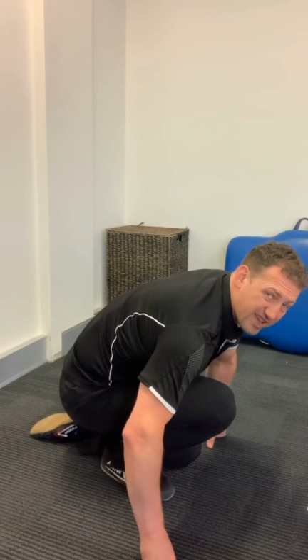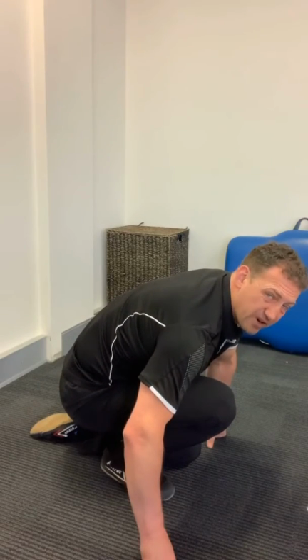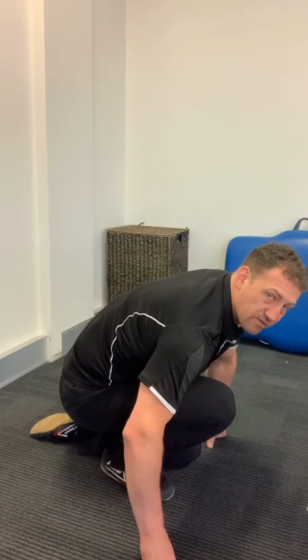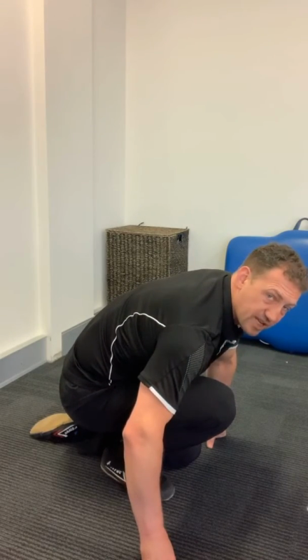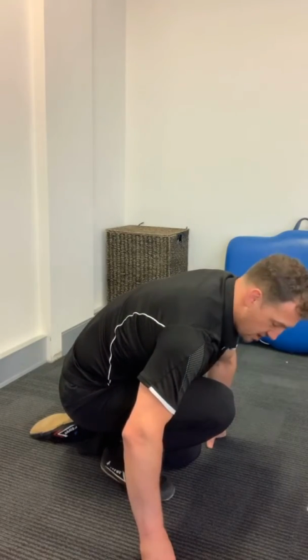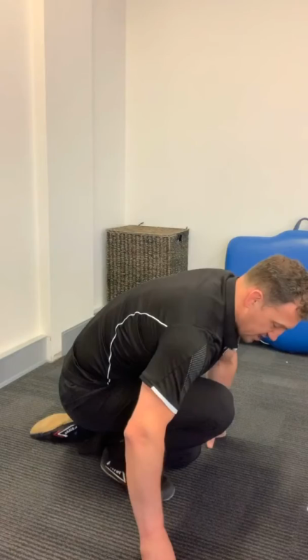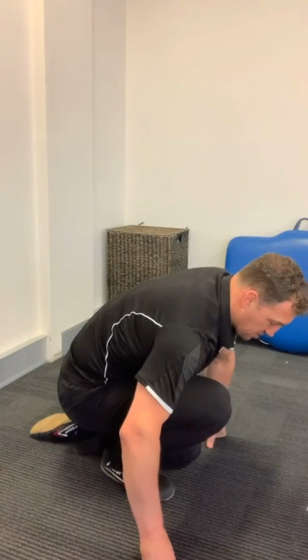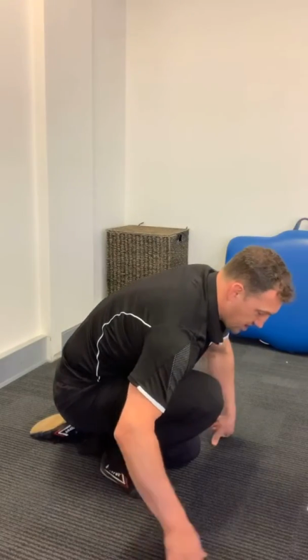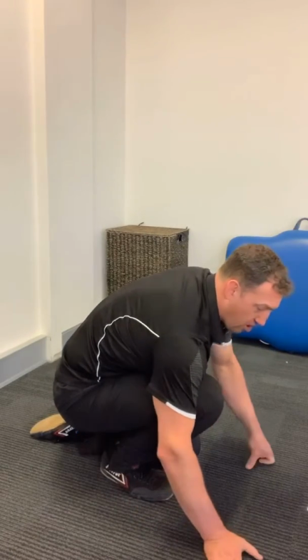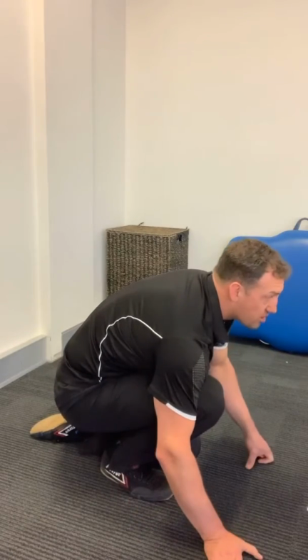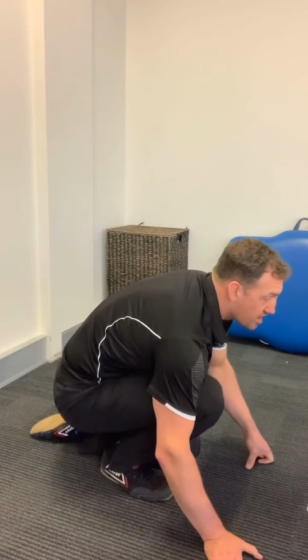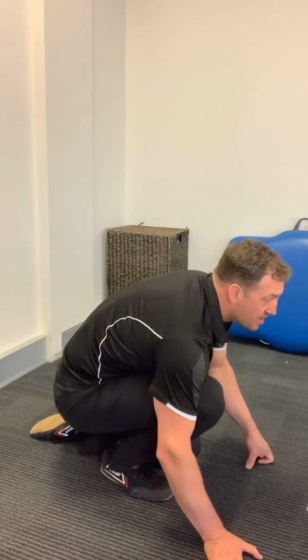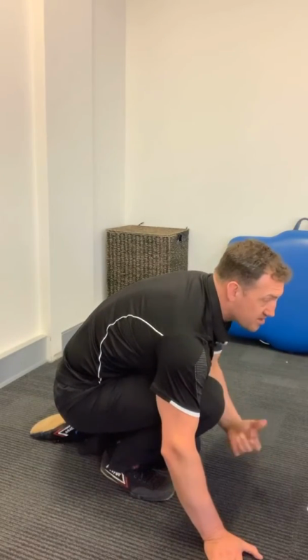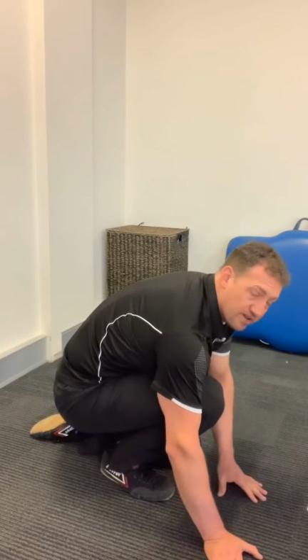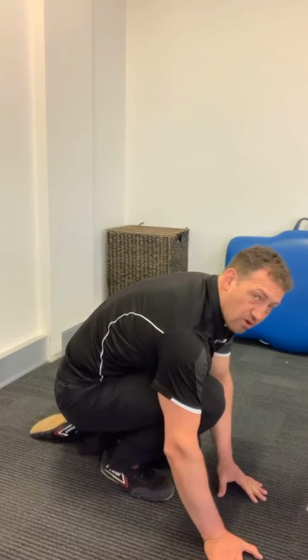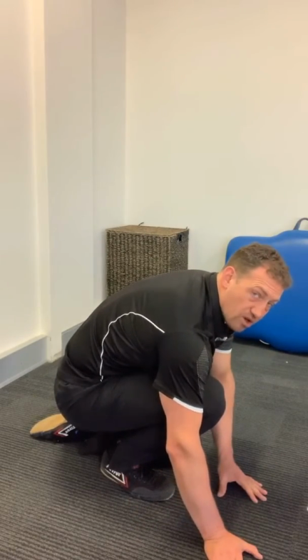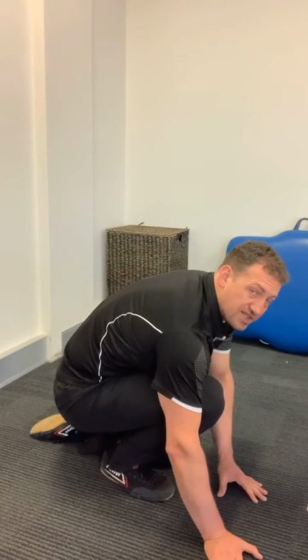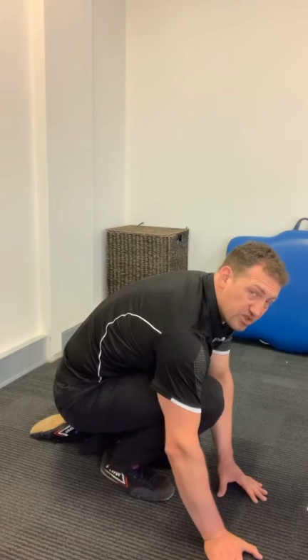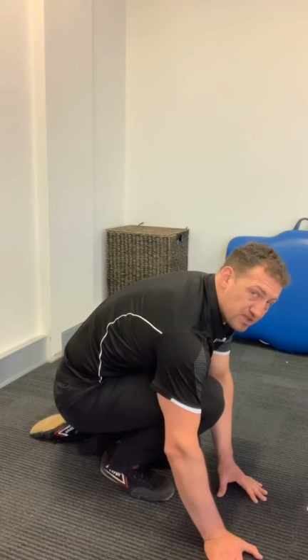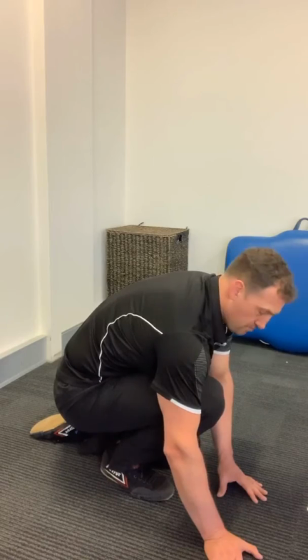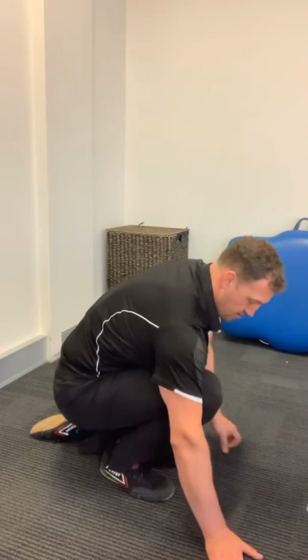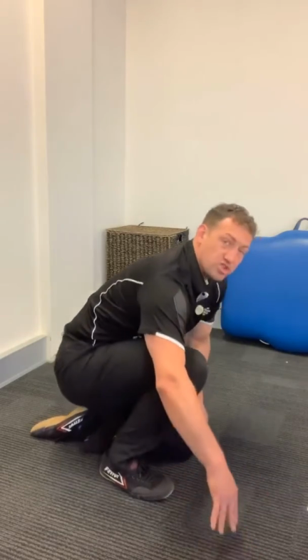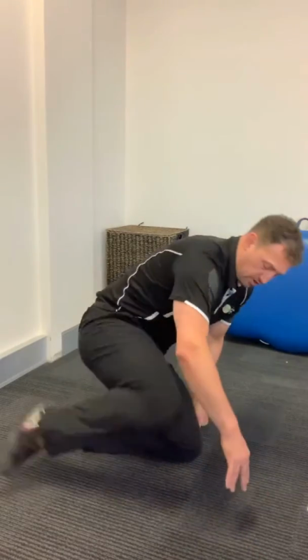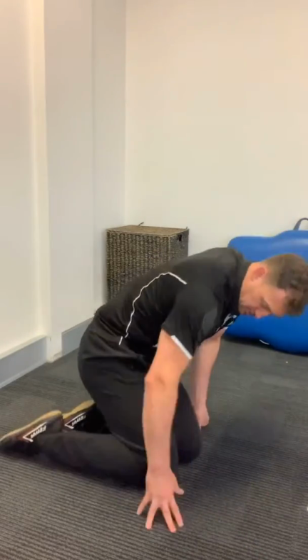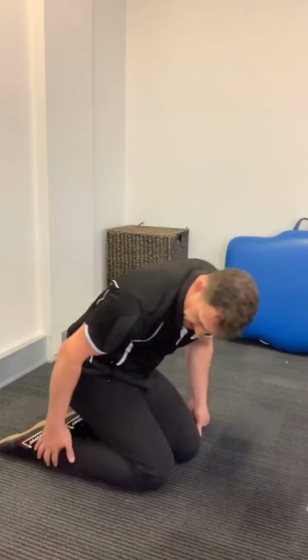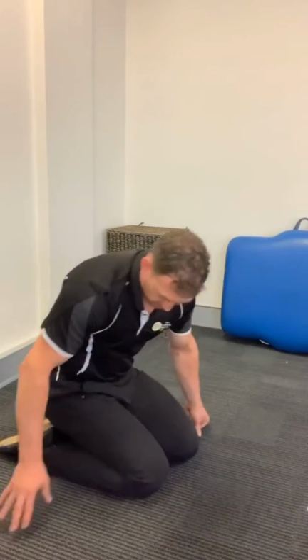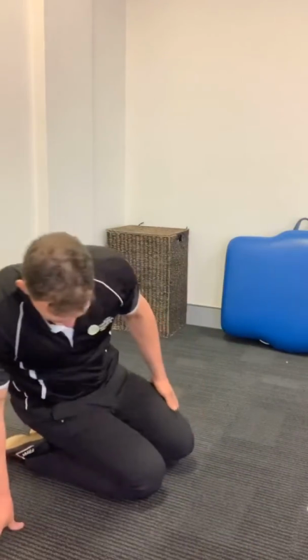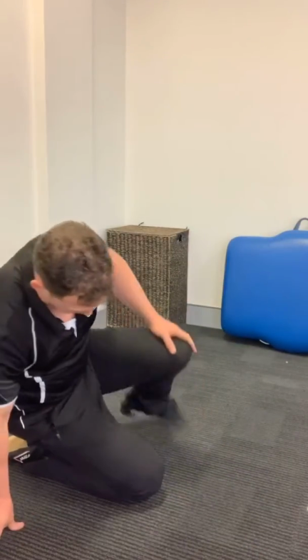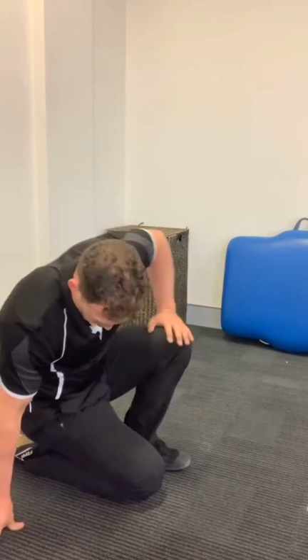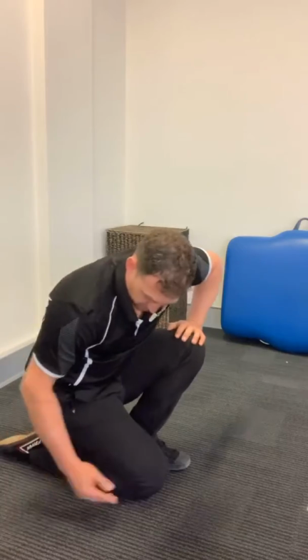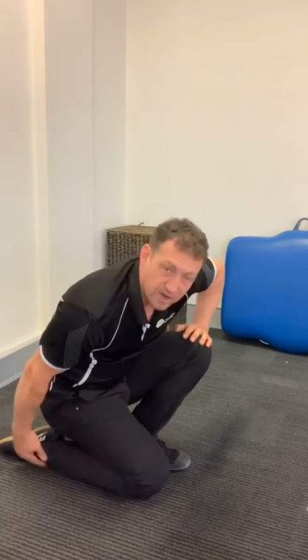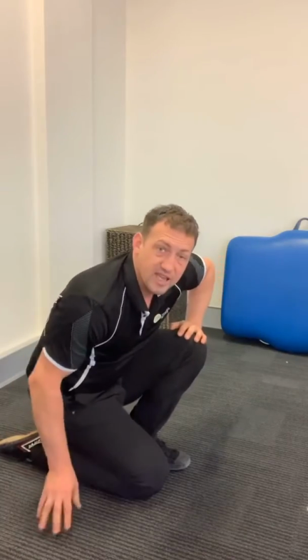It gets different angles of the Achilles. It's a position that you can hold — you can watch TV, you can sit there for 30 seconds to two minutes even. And of course you change sides. It's actually a good stretch for the front of the leg here as well.